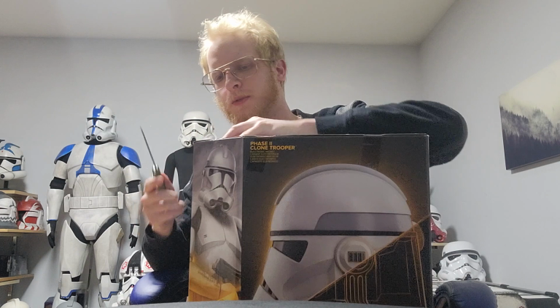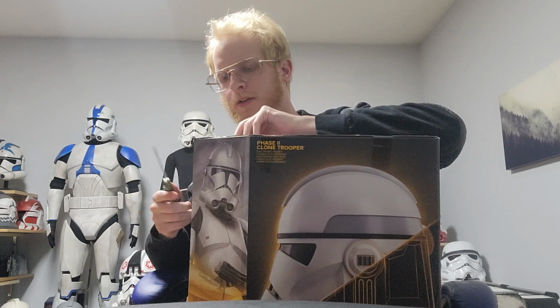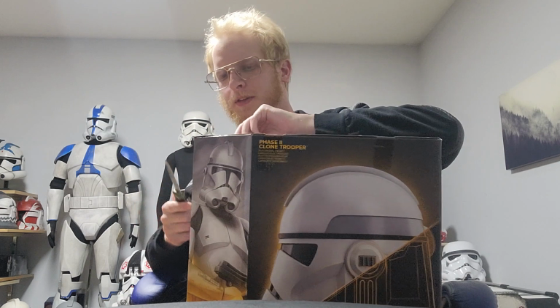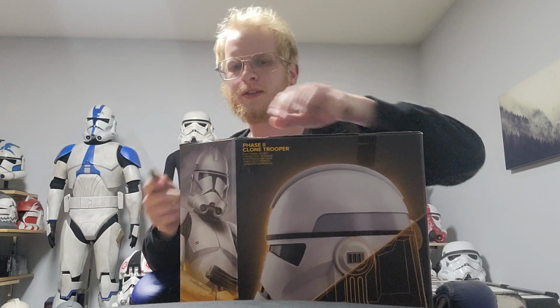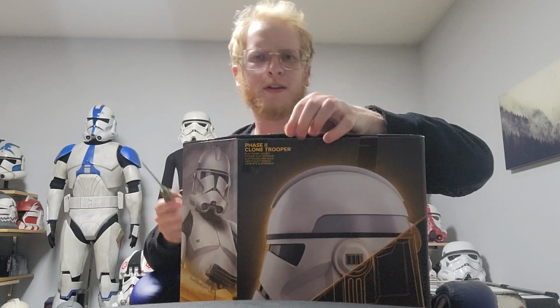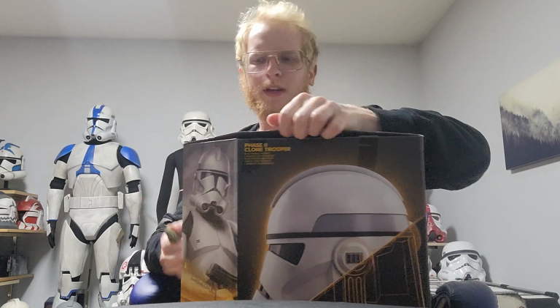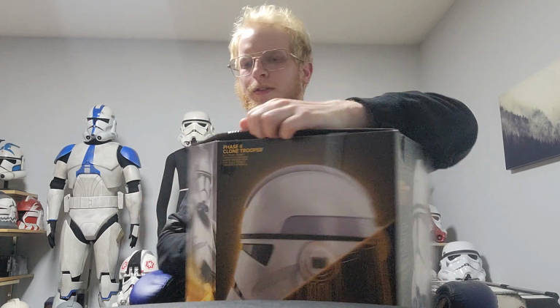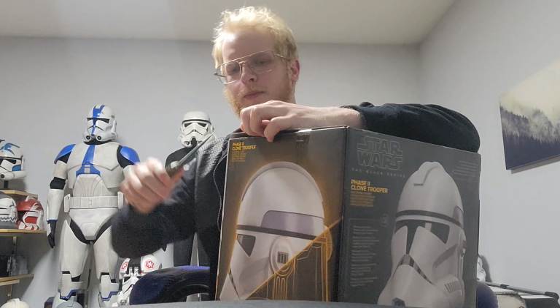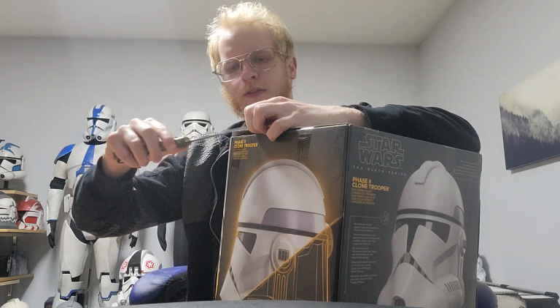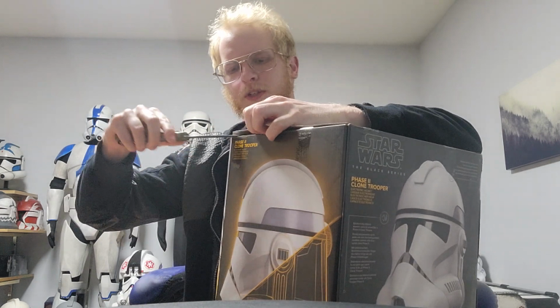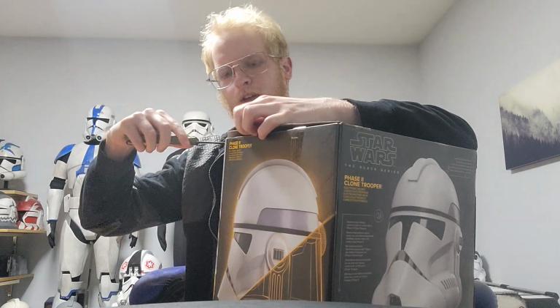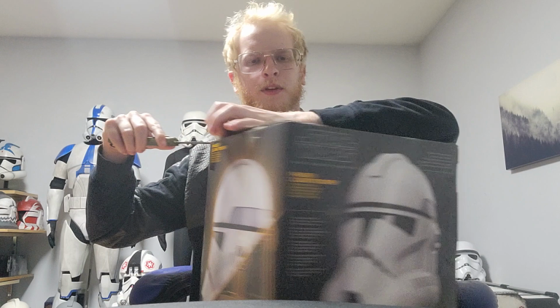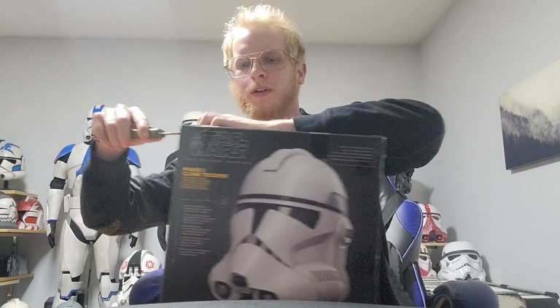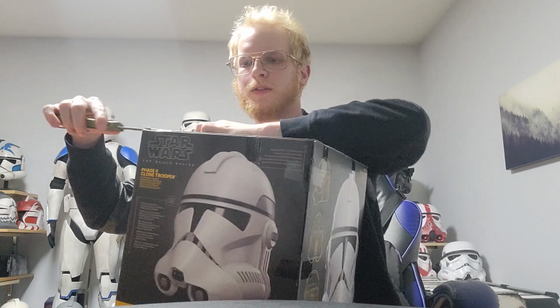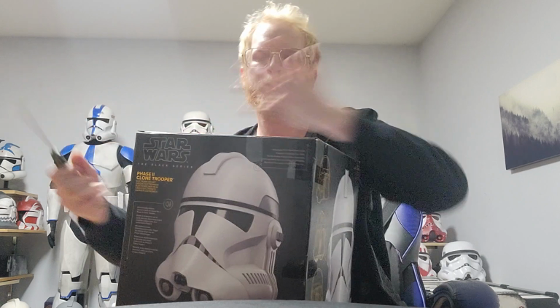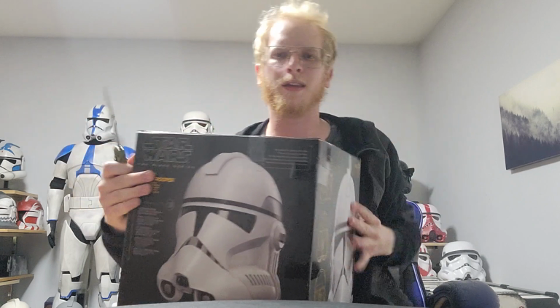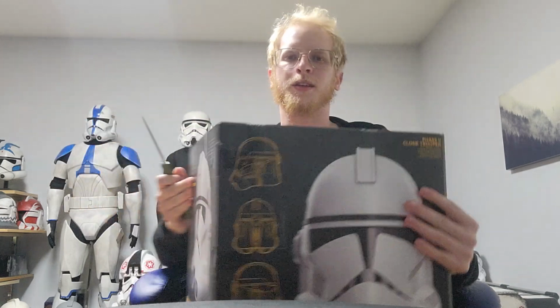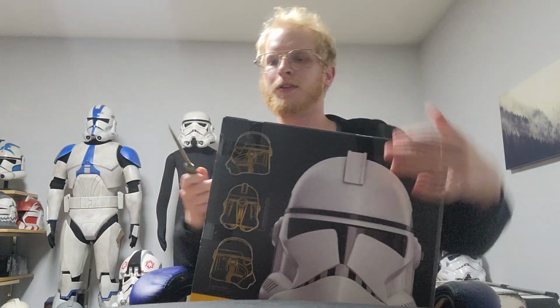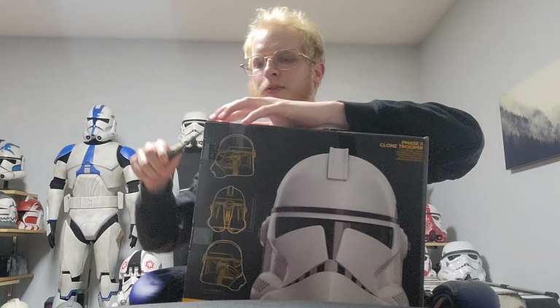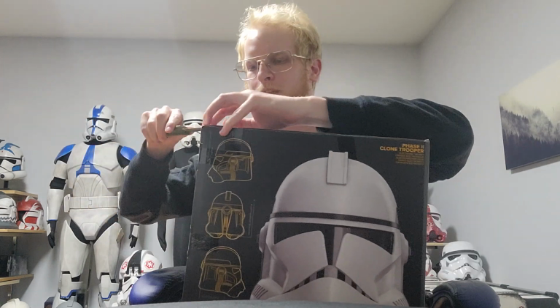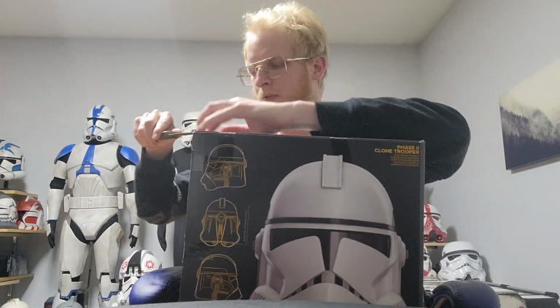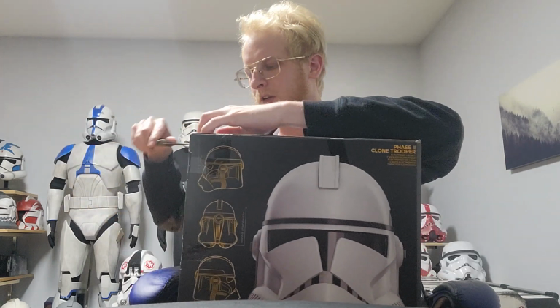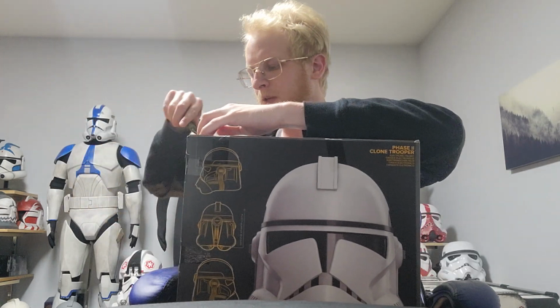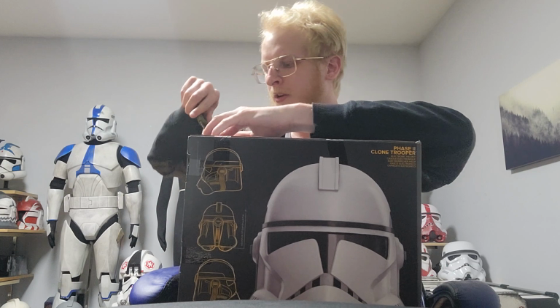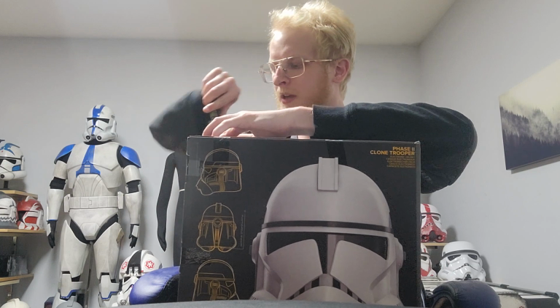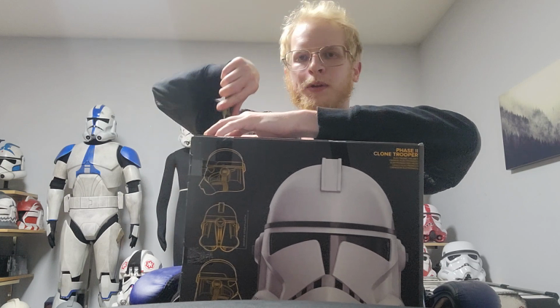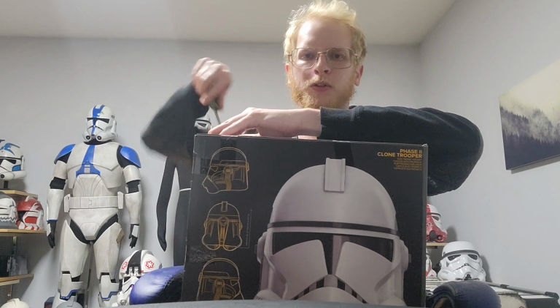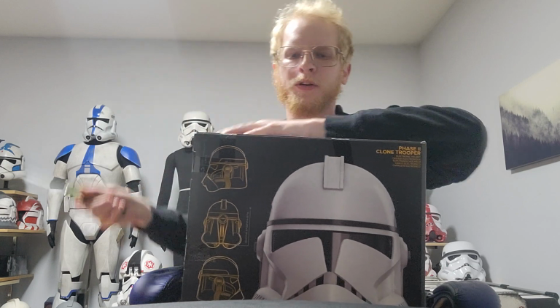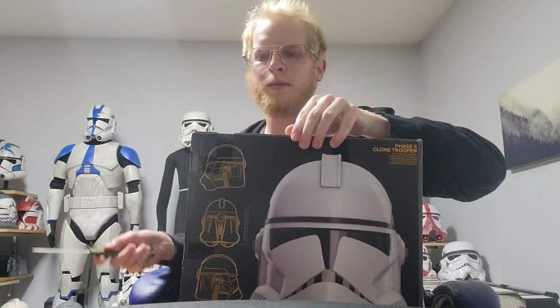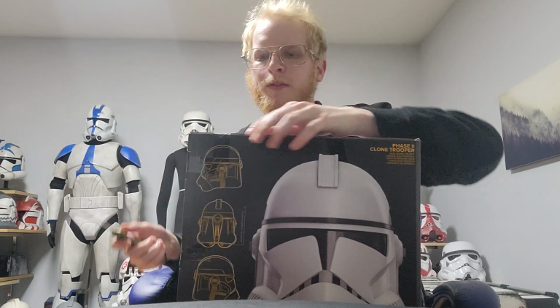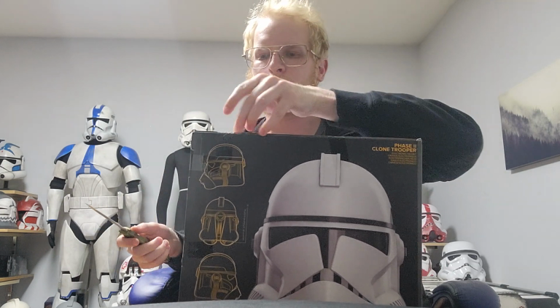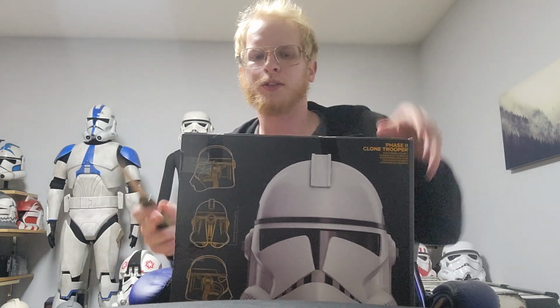One thing I know about this helmet is it's not 100% accurate to any particular version of the clone. It's not accurate to Revenge of the Sith, Kenobi, or any other appearance, or the Clone Wars. It's kind of a mixture, actually.